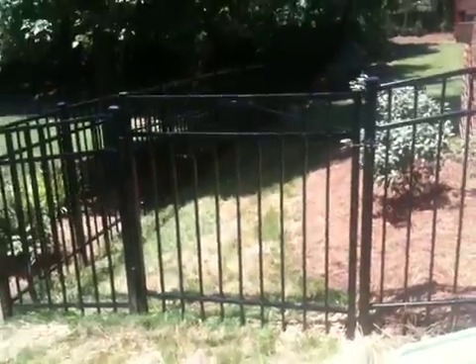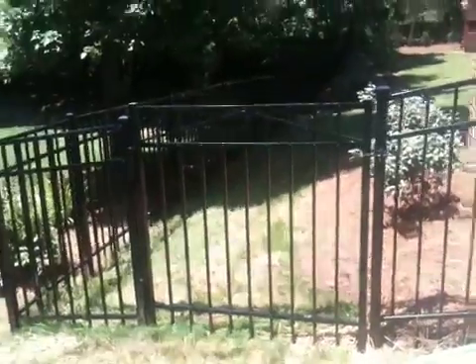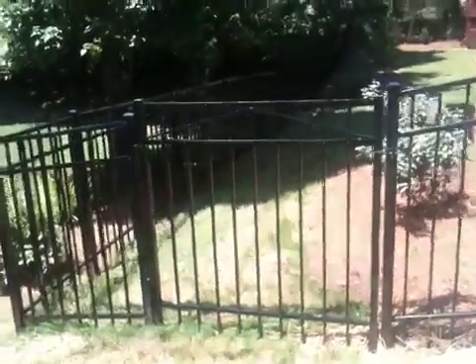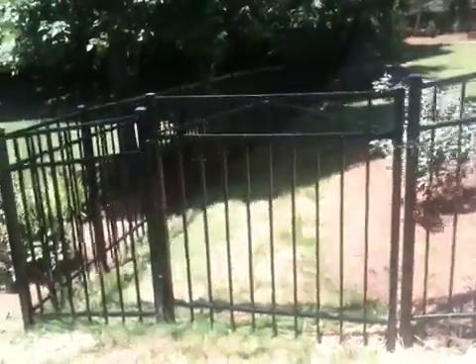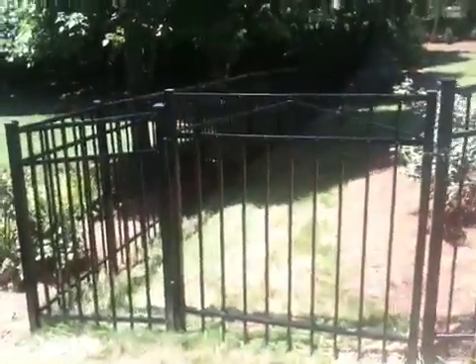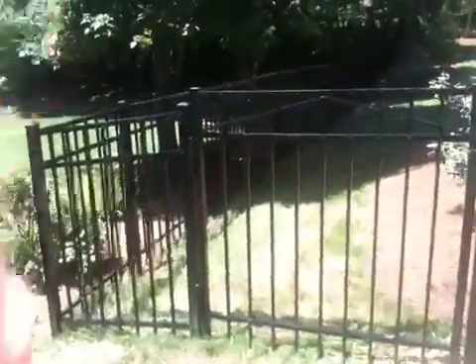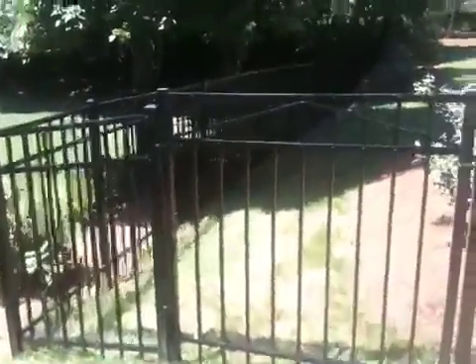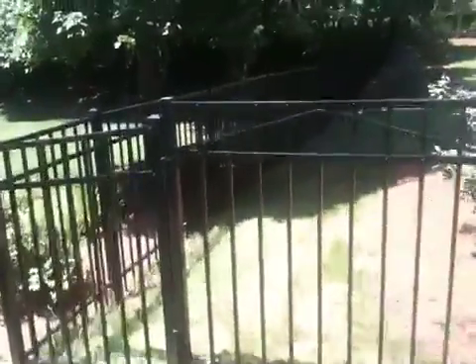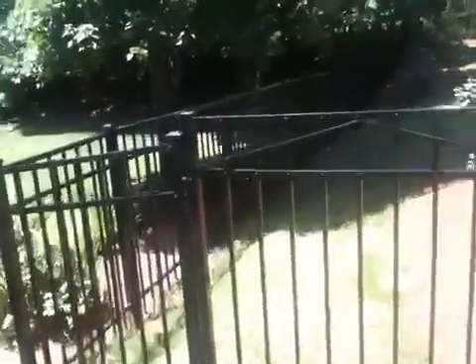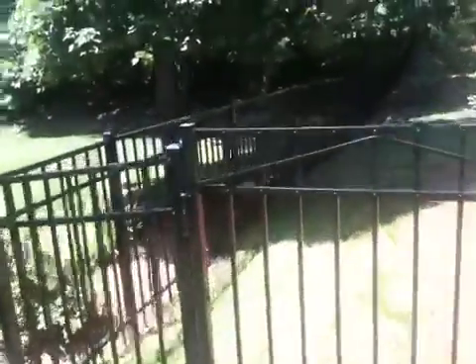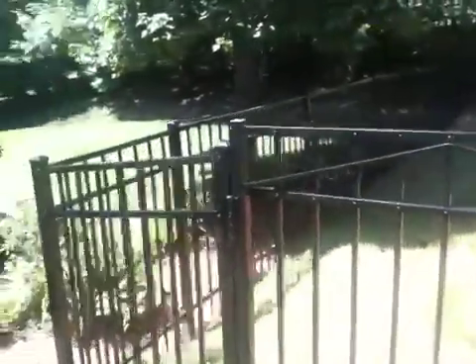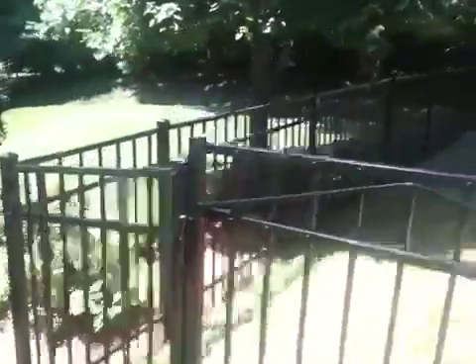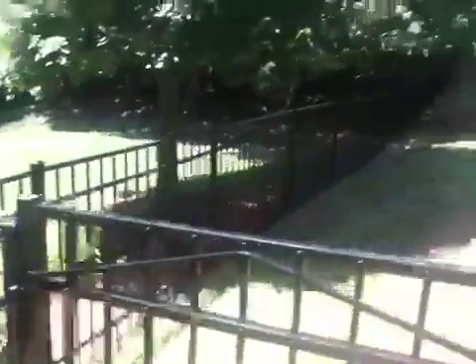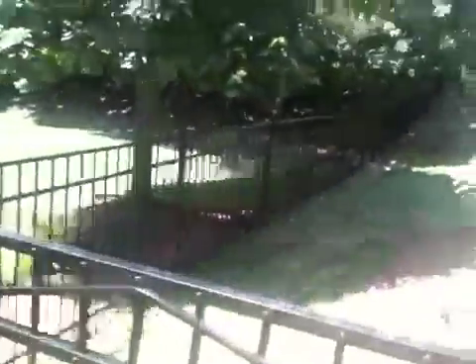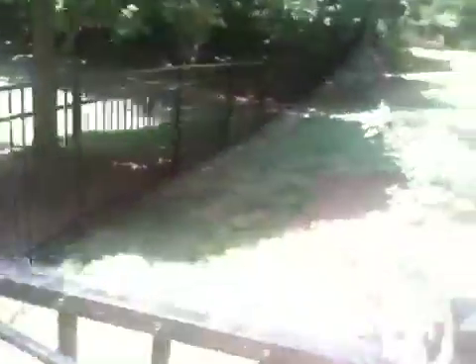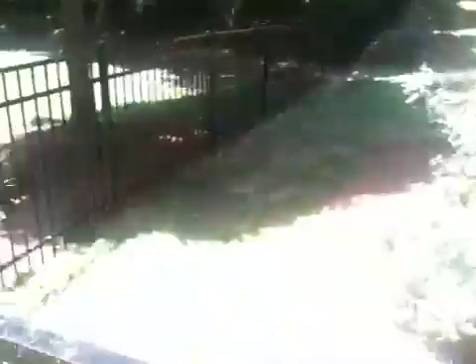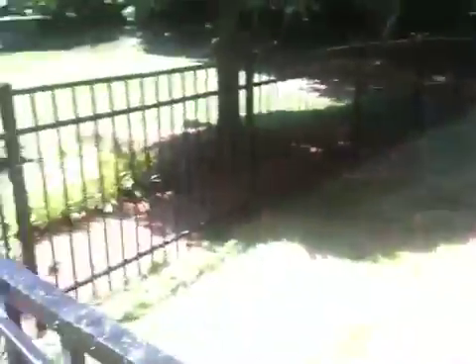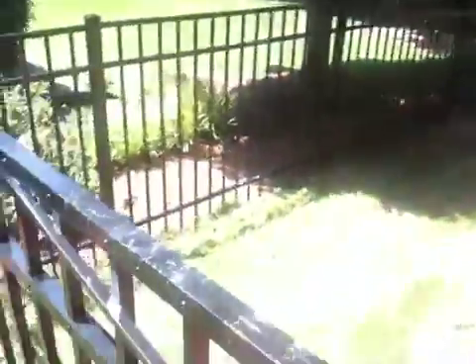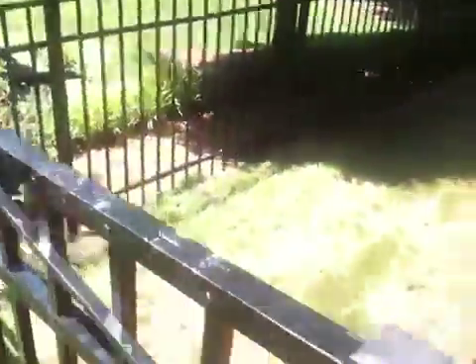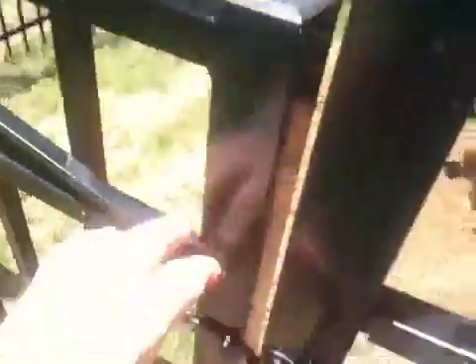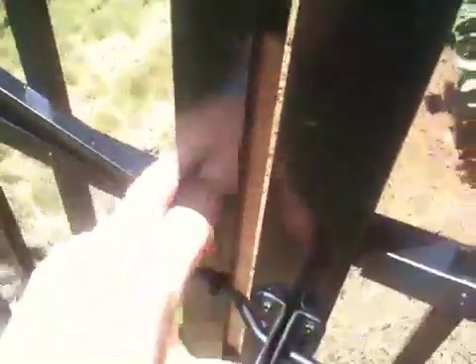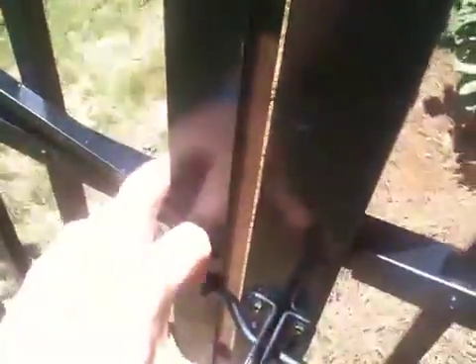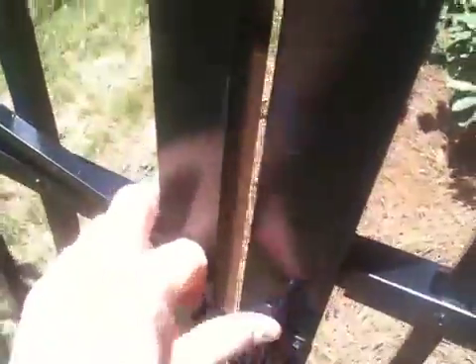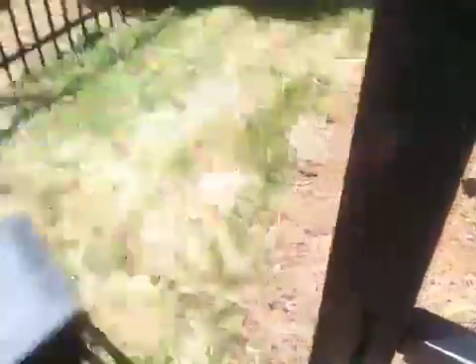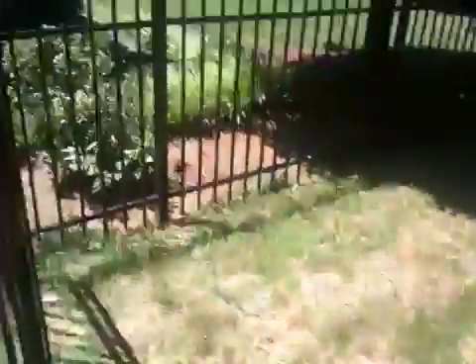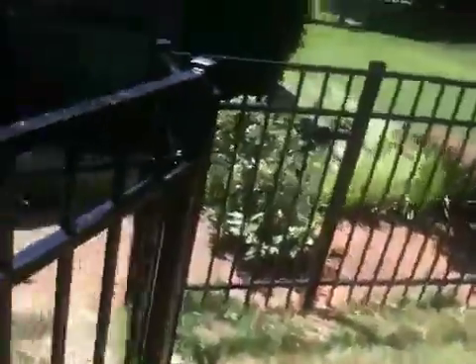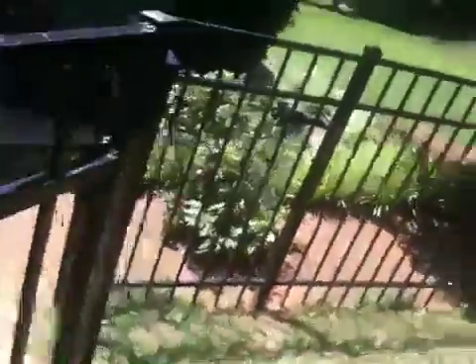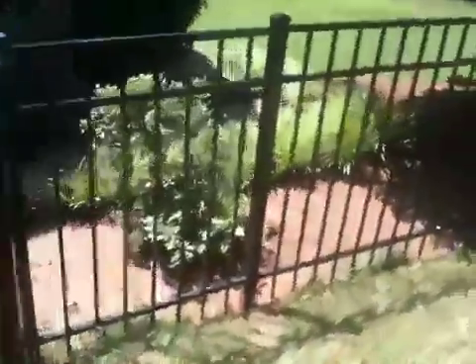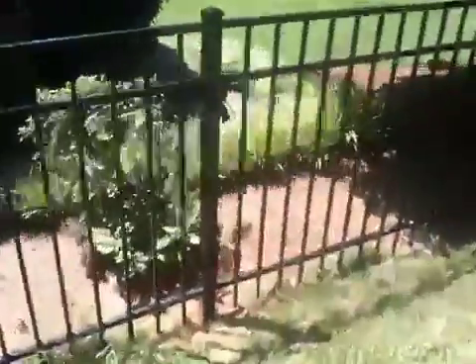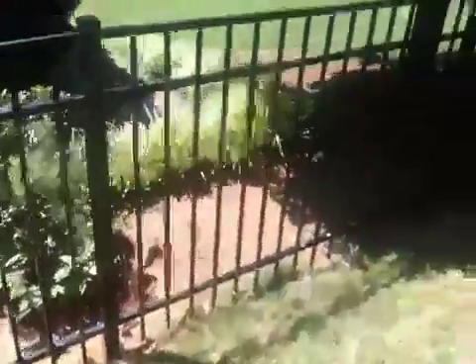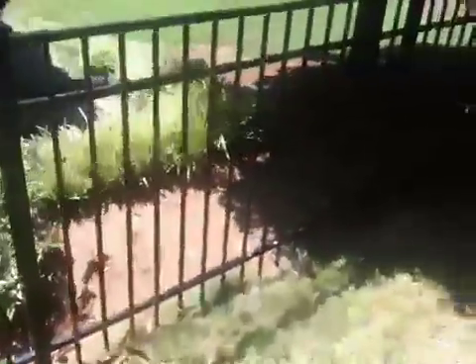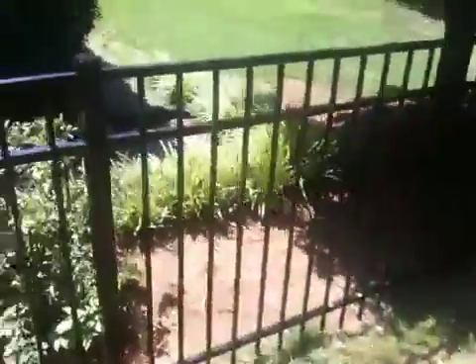Hey David, this is Tom Alsop. I'm just out here taking some videos of this fence you asked me about. I wanted to let you see what it looks like.